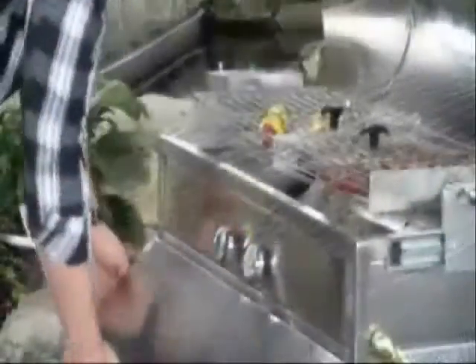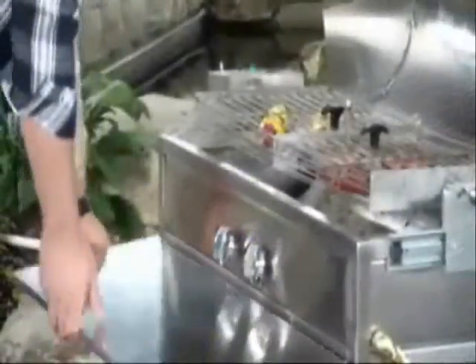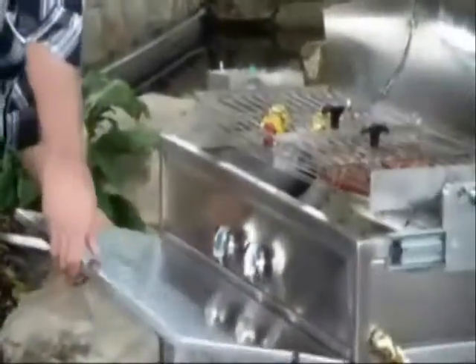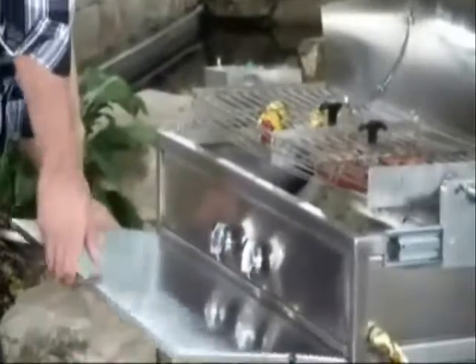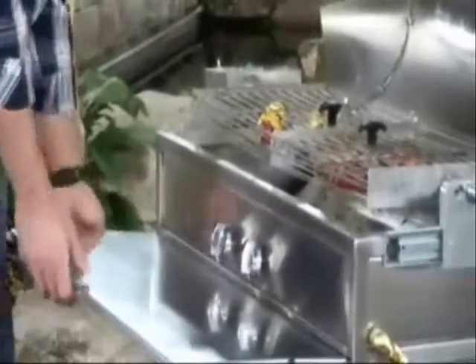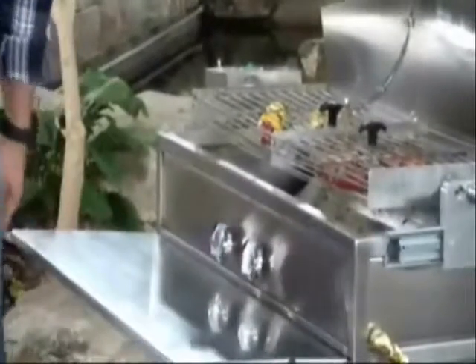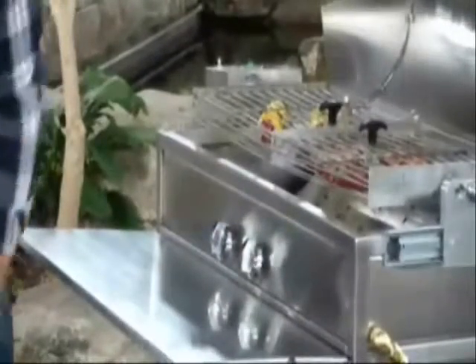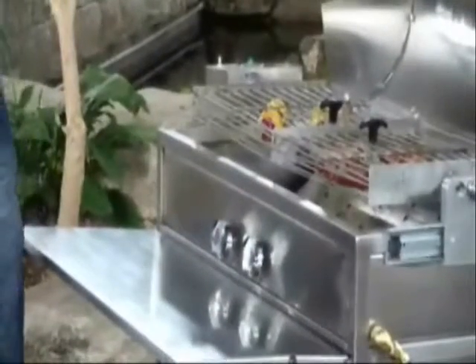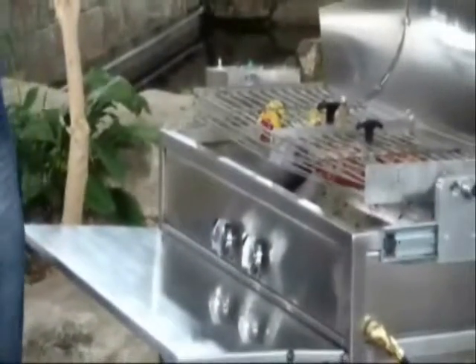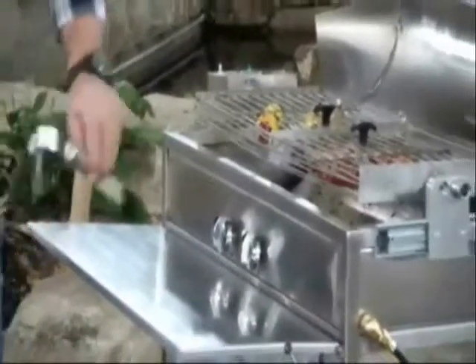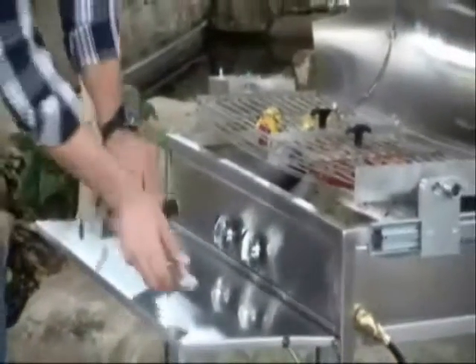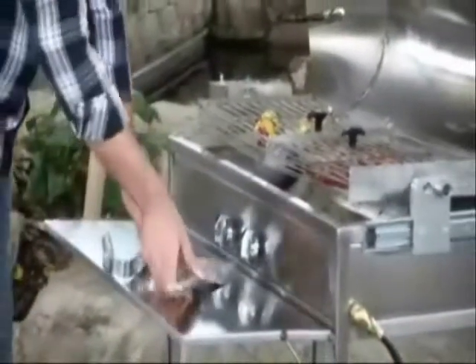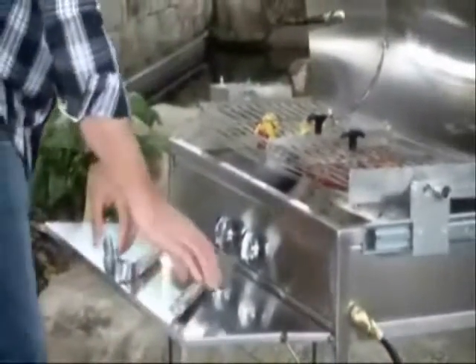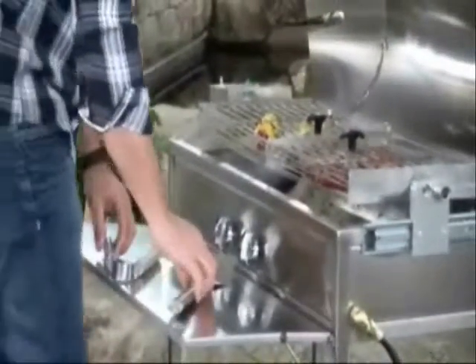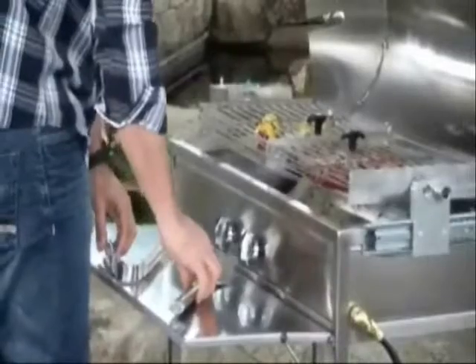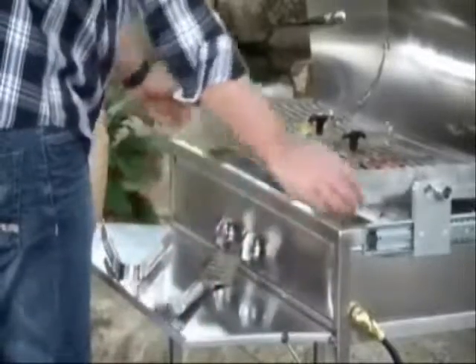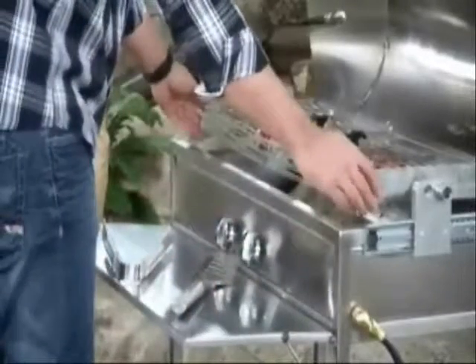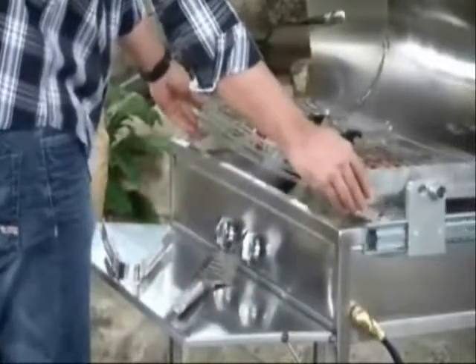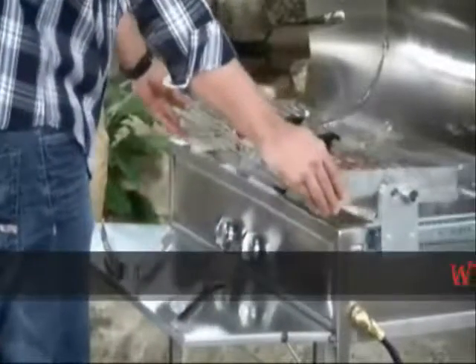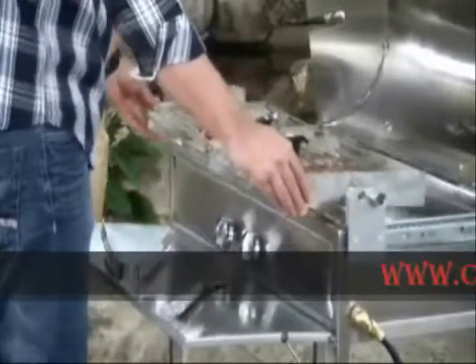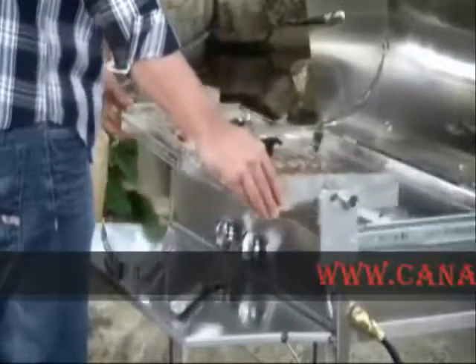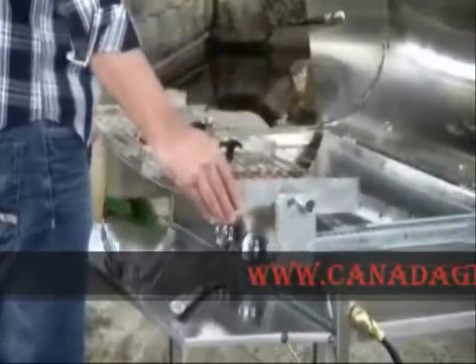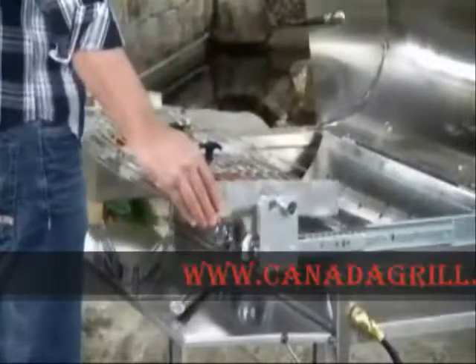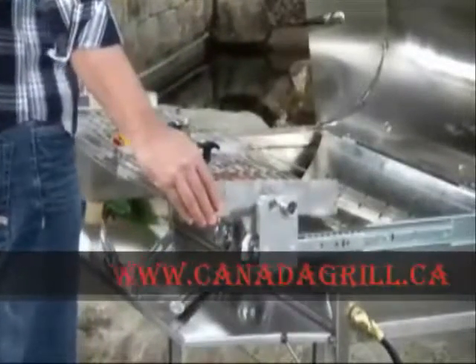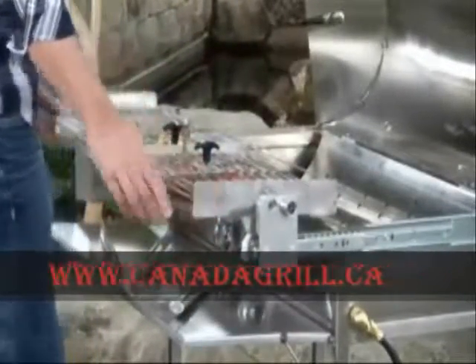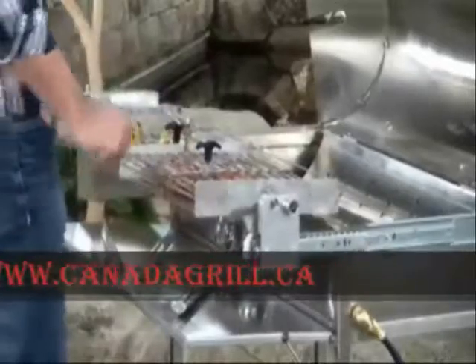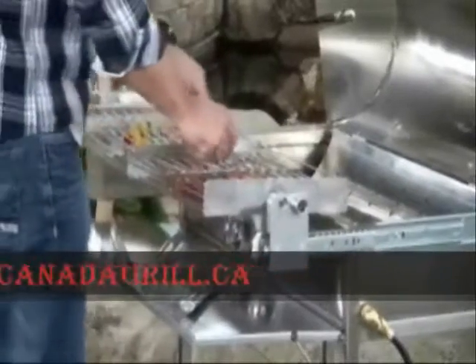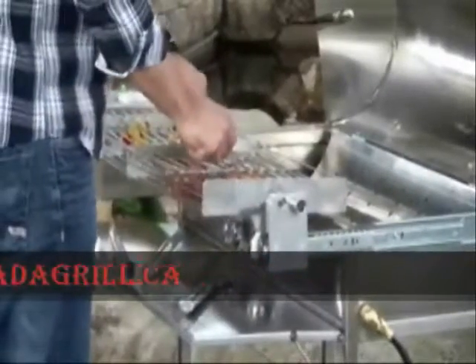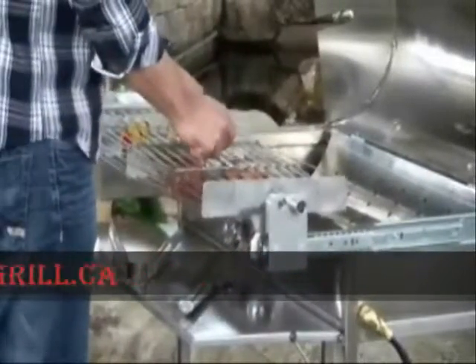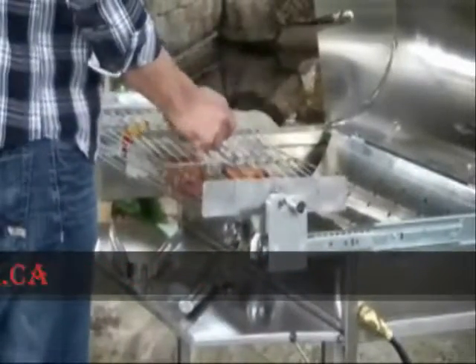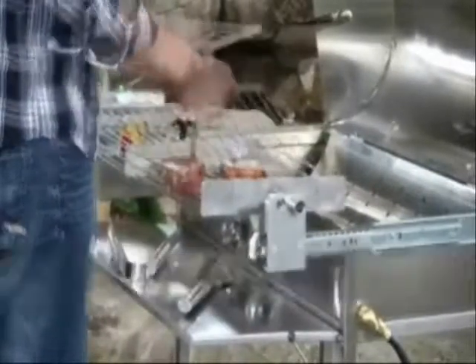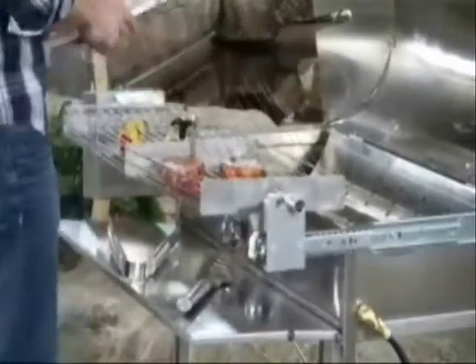Whether you are preparing or finishing your food, you simply slide the basket out over the fold away shelf, away from the smoke and flames, open the lids, remove the food with no mess, no smoke and no grease.